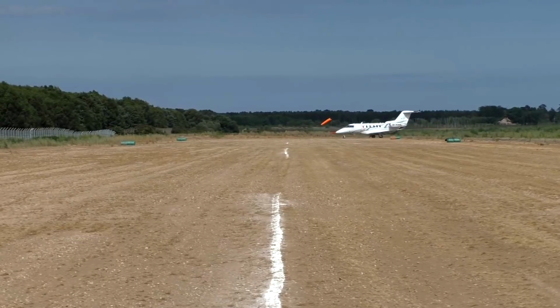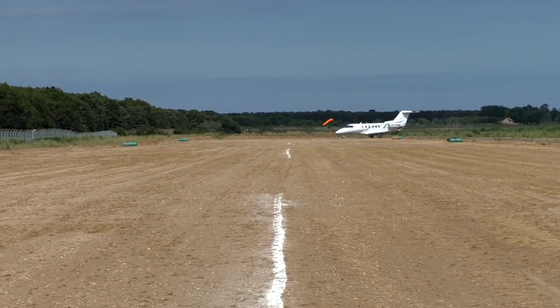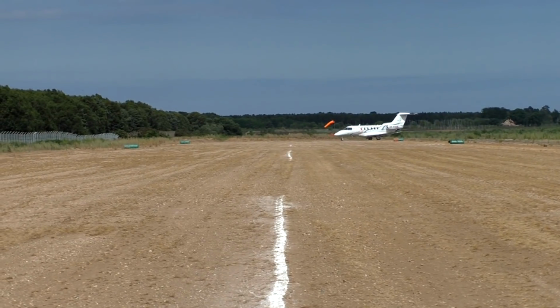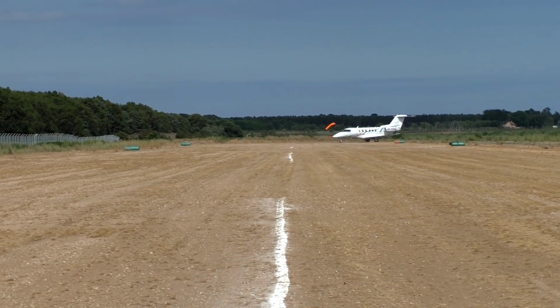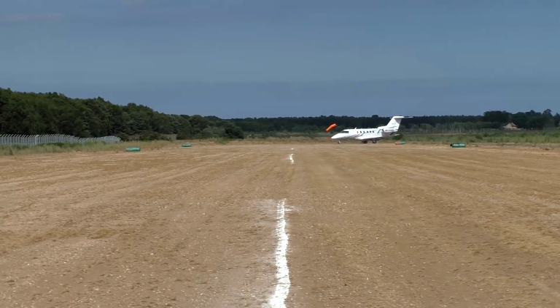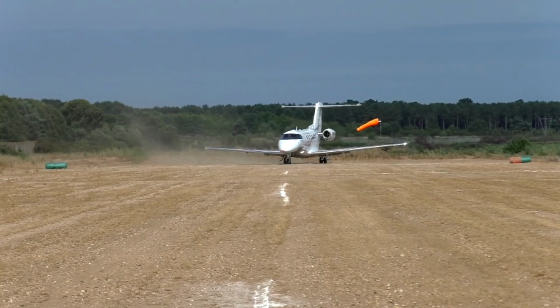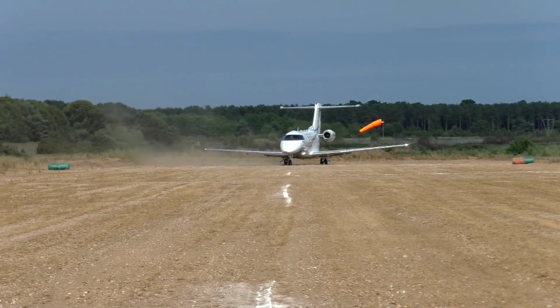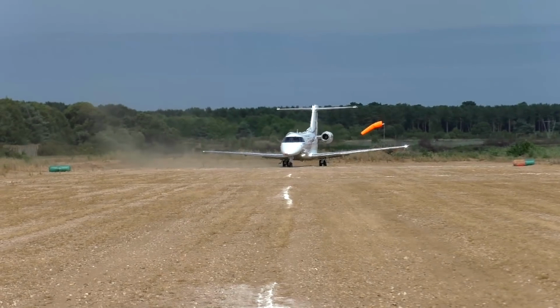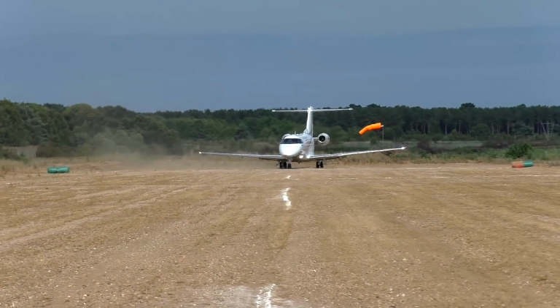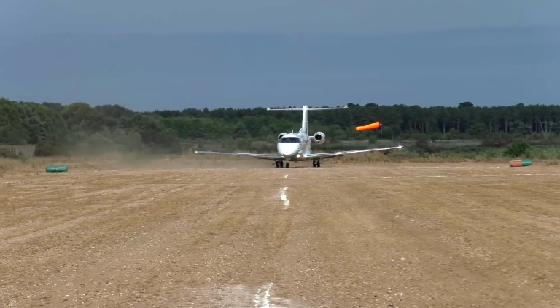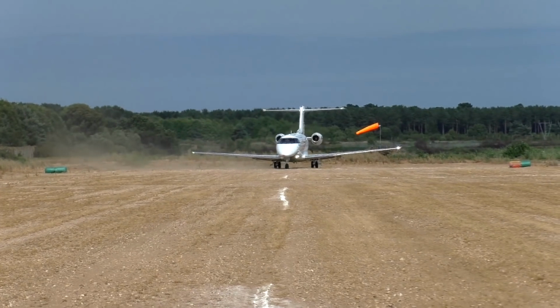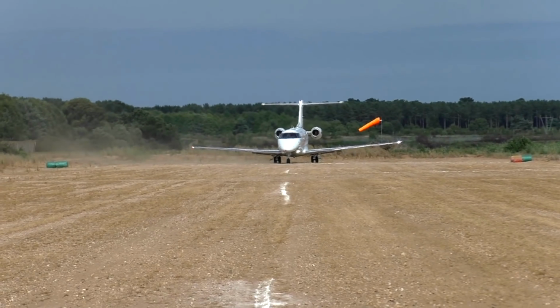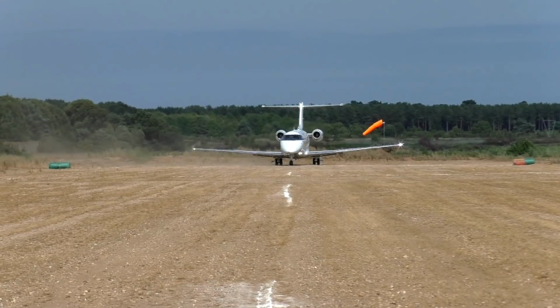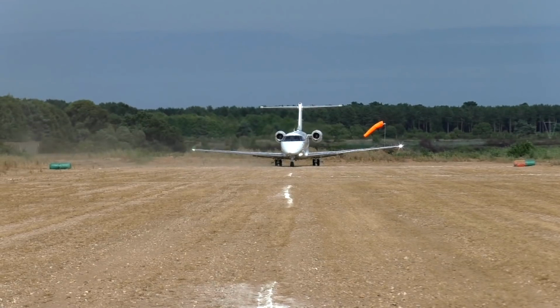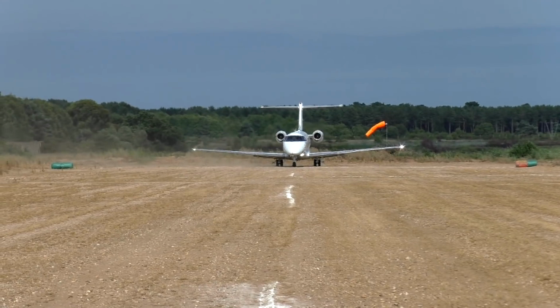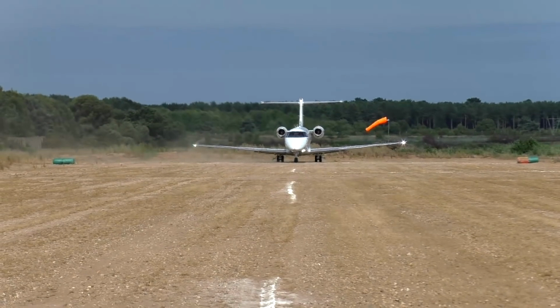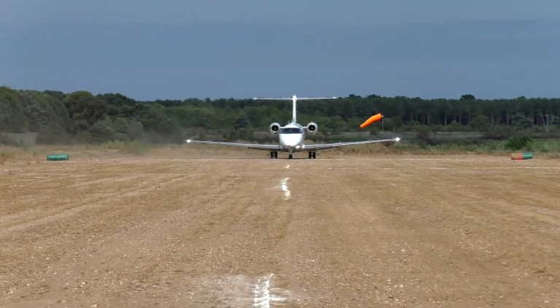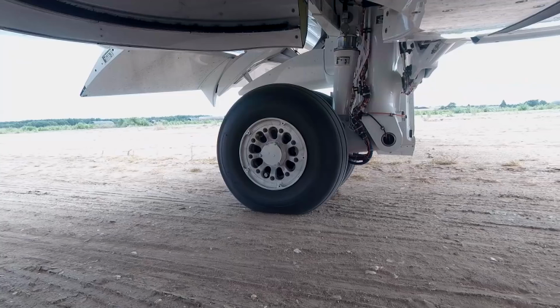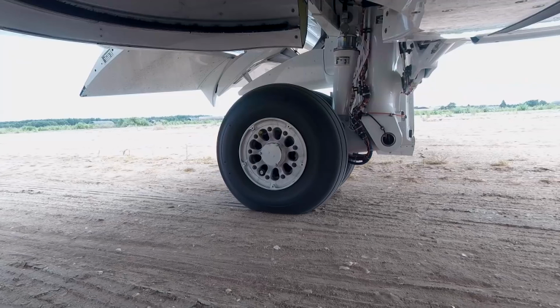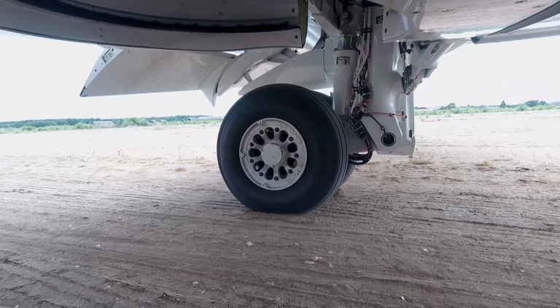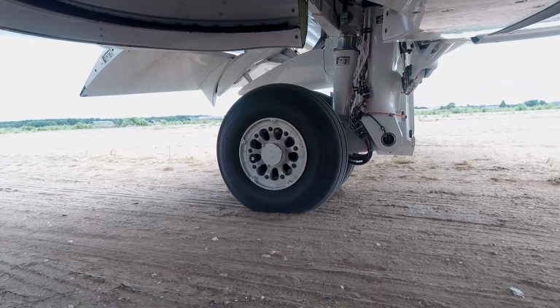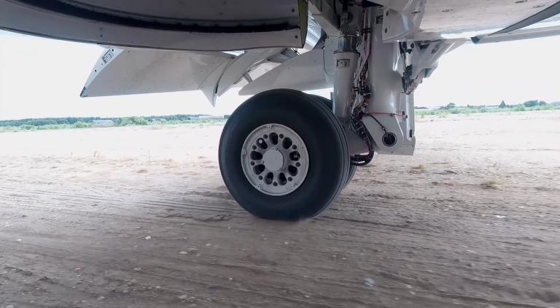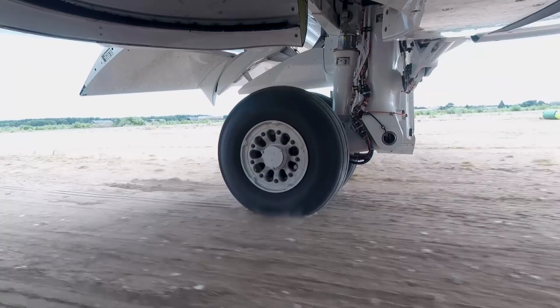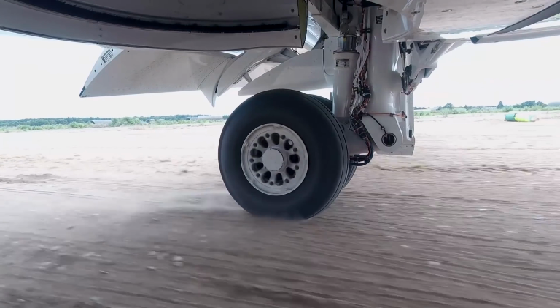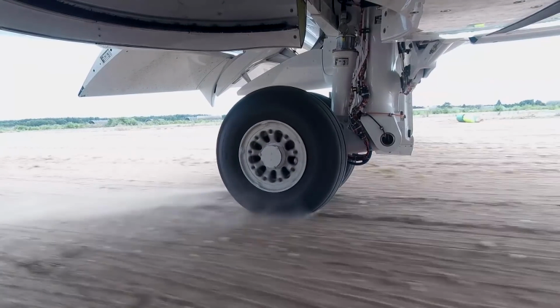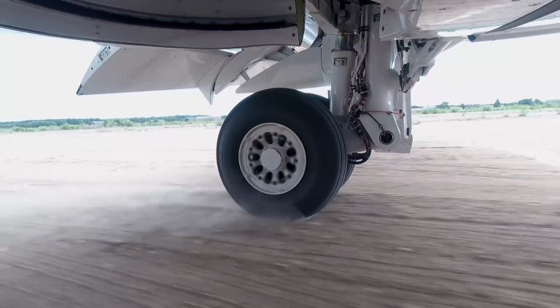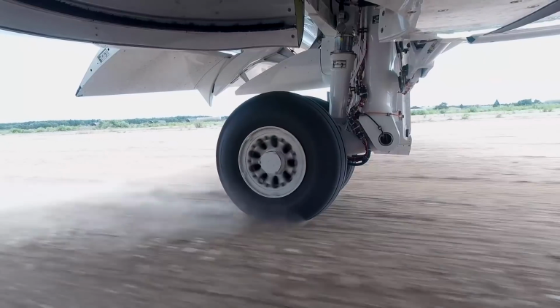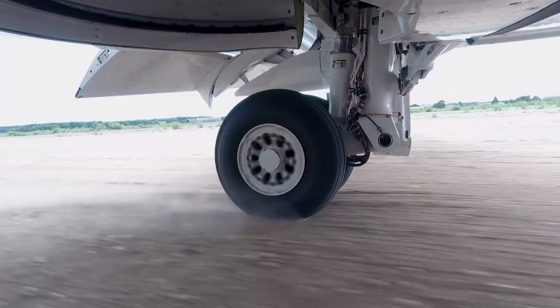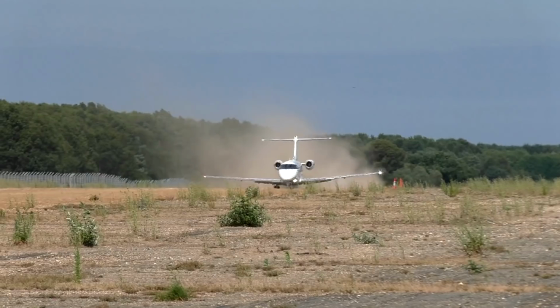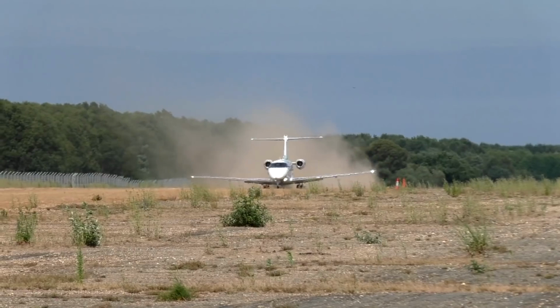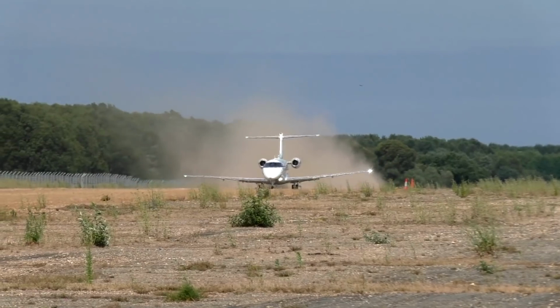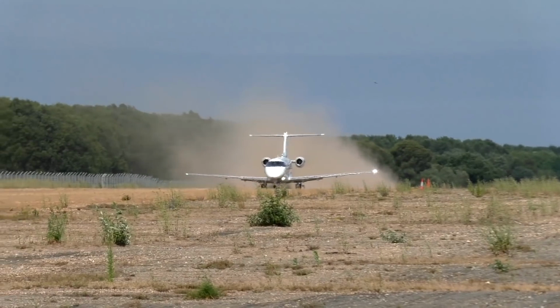Pilatus' PC-24 jet has made its first landing on an unpaved runway during a program of post-certification tests at Woodbridge Airfield near London. The aircraft achieved EASA and FAA certification in December 2017.